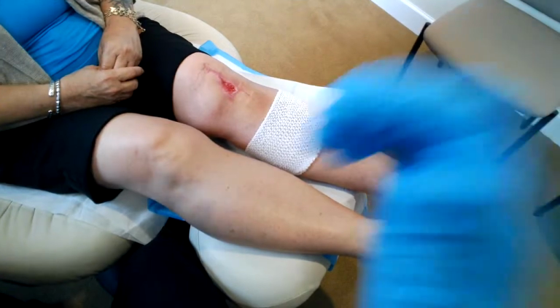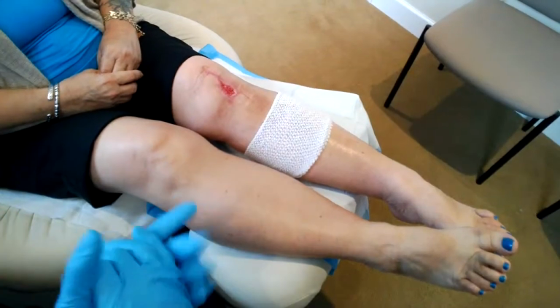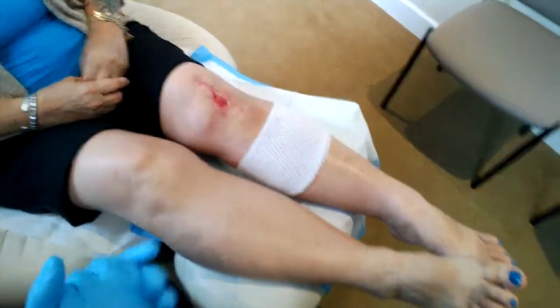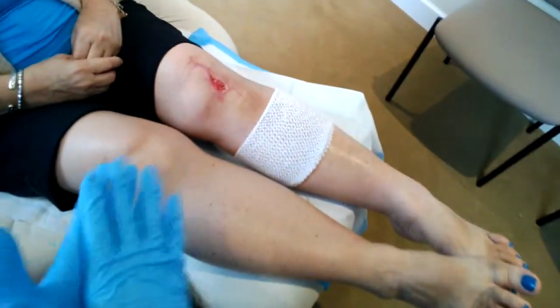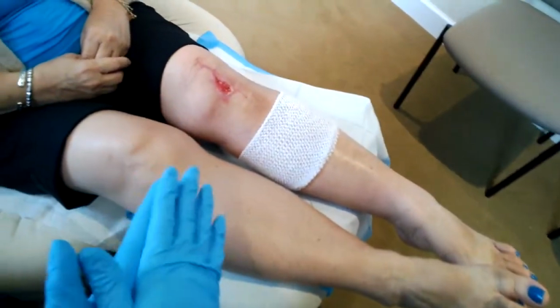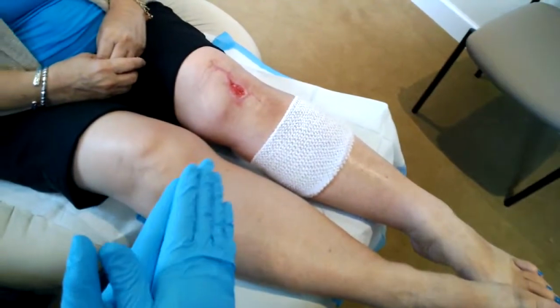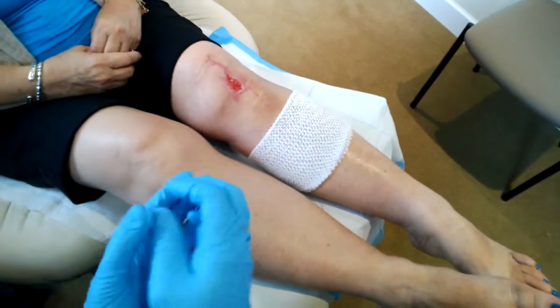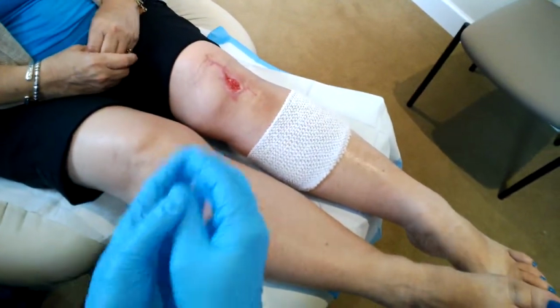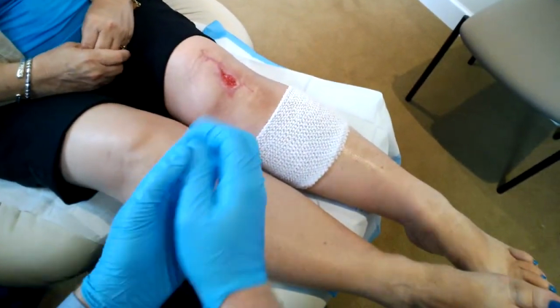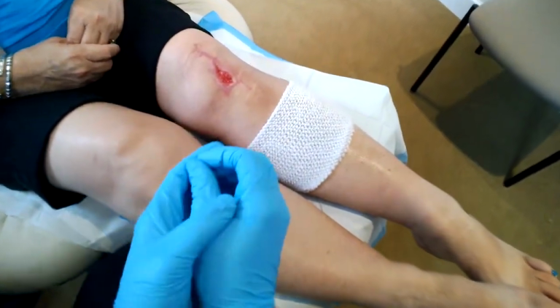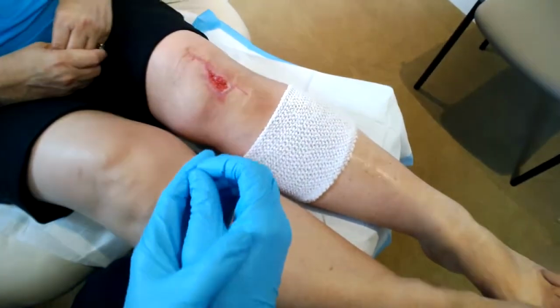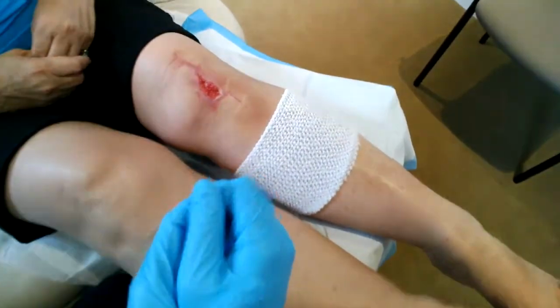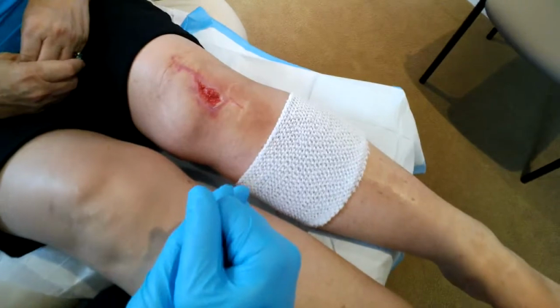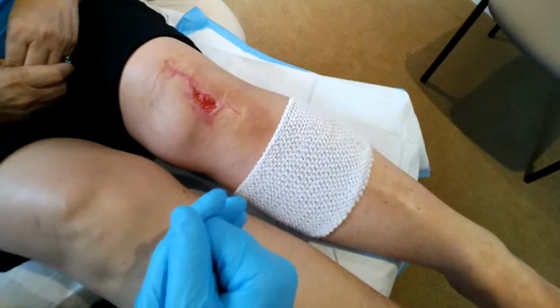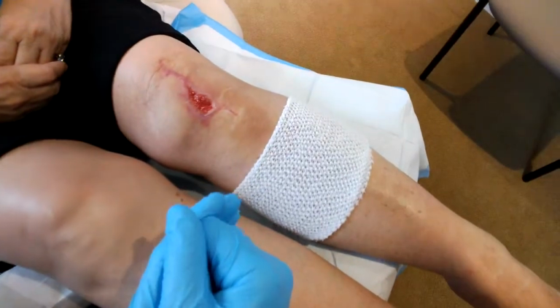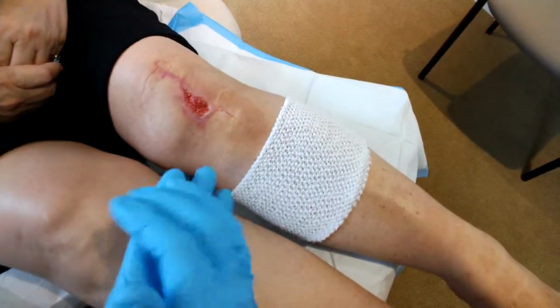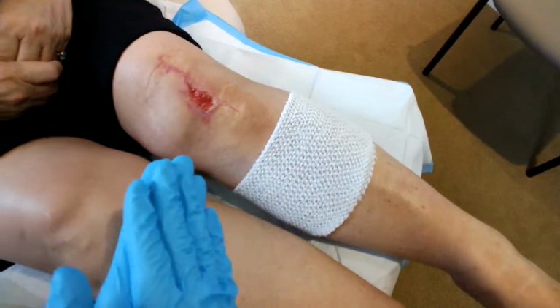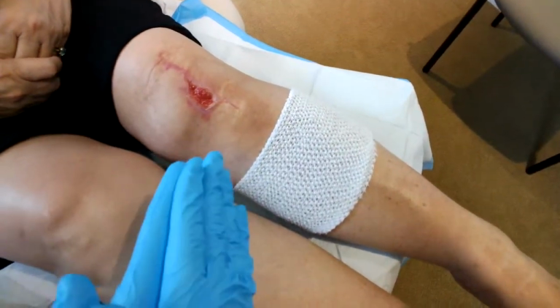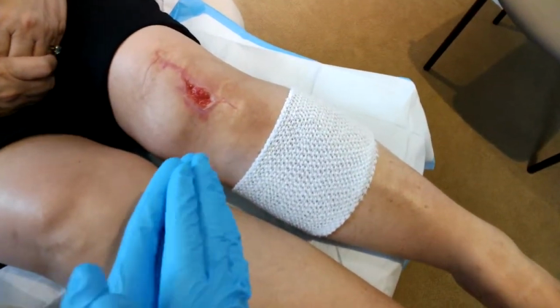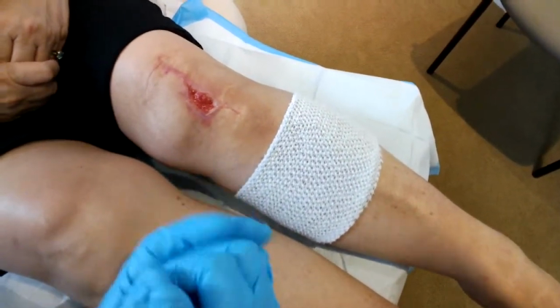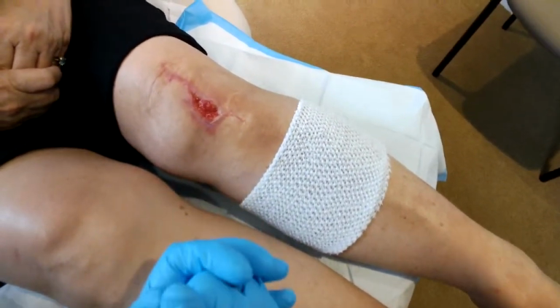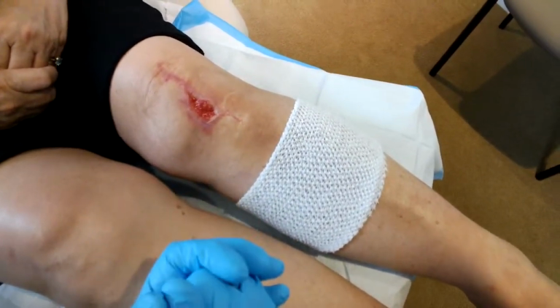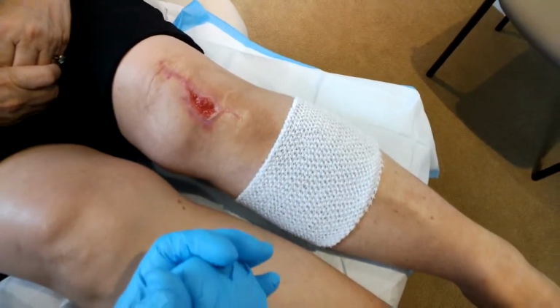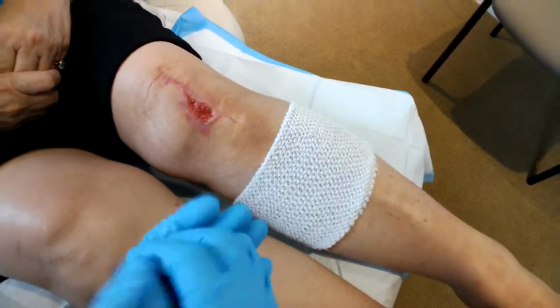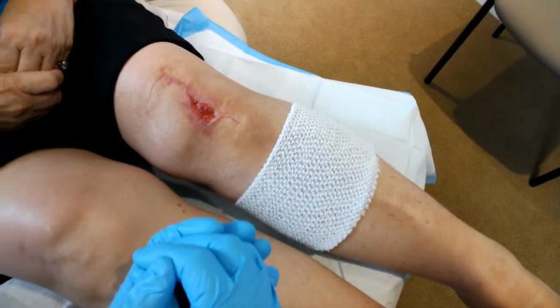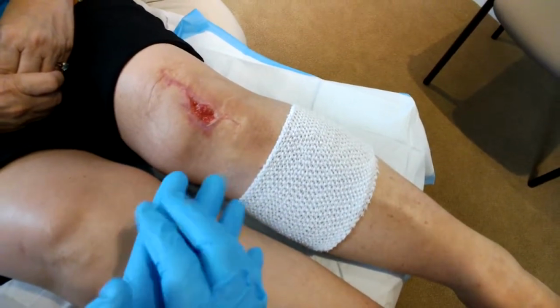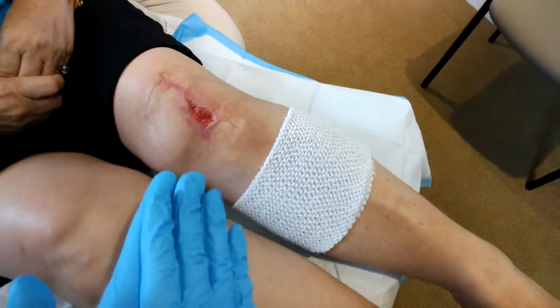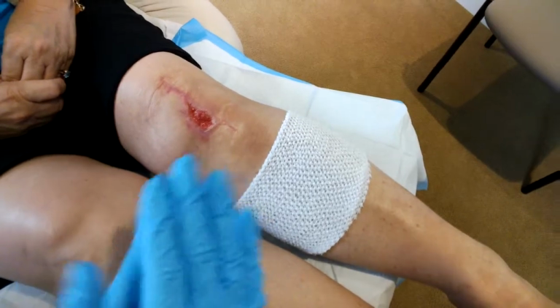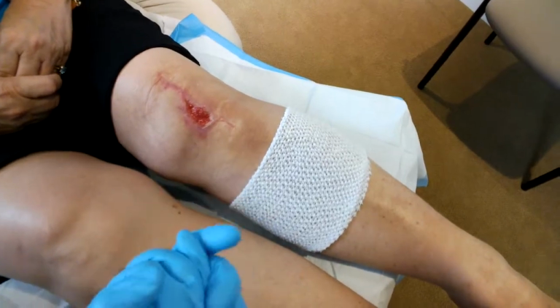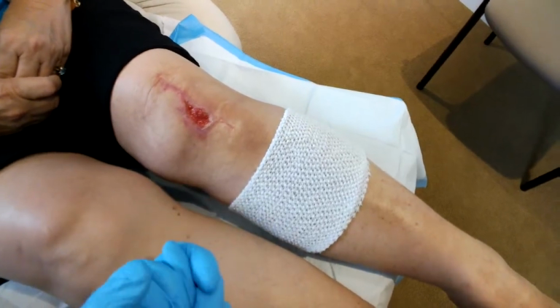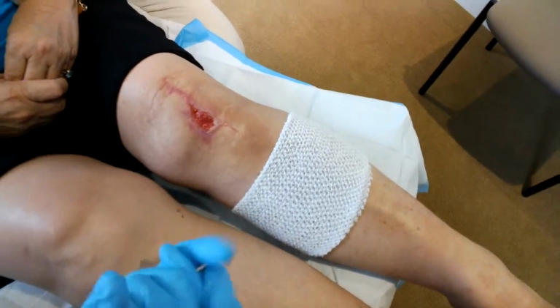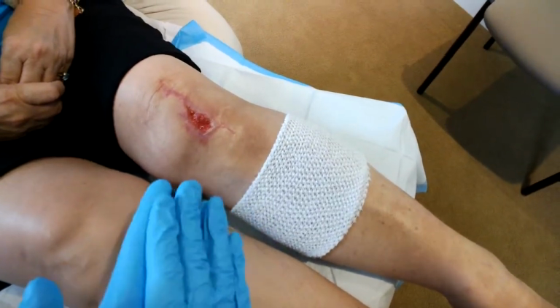Dr. Creighton here. This is our patient's leg. She has a wound here that will not heal, so we're going to debride the wound and put on a special device called a wound vac.